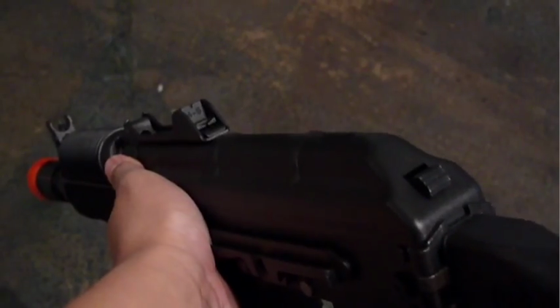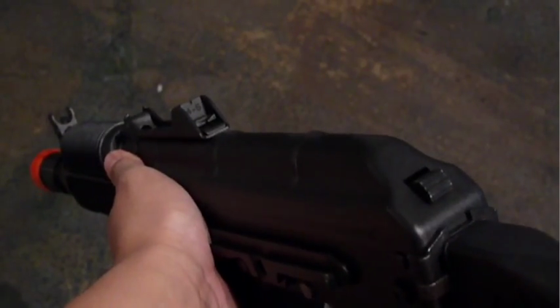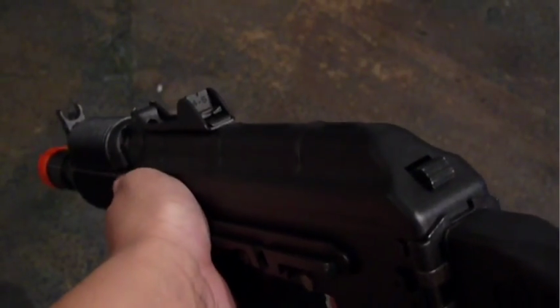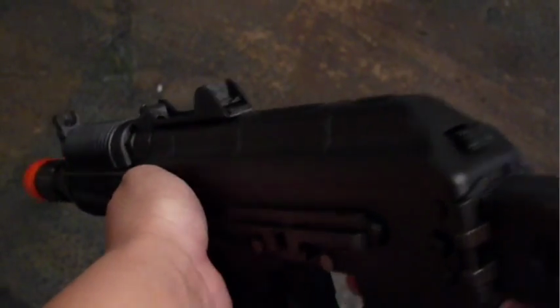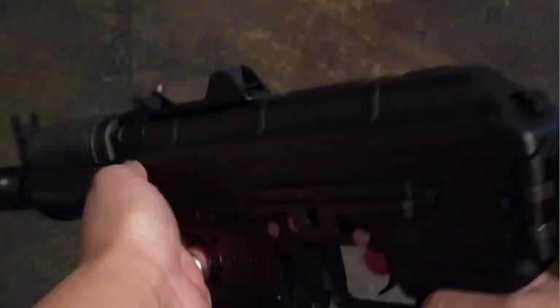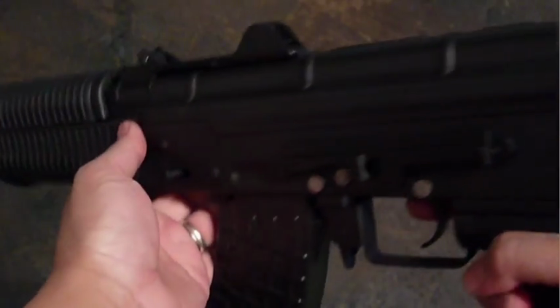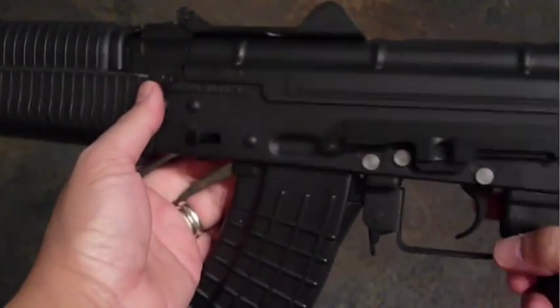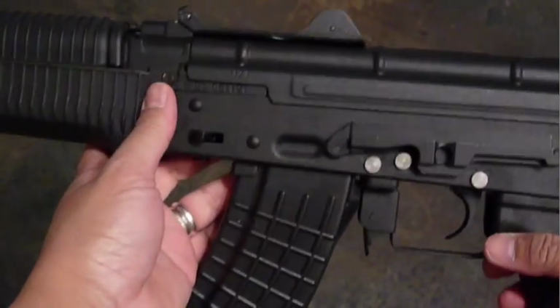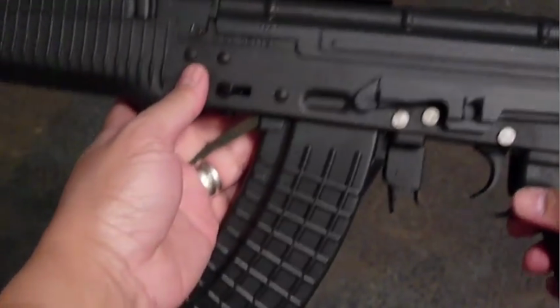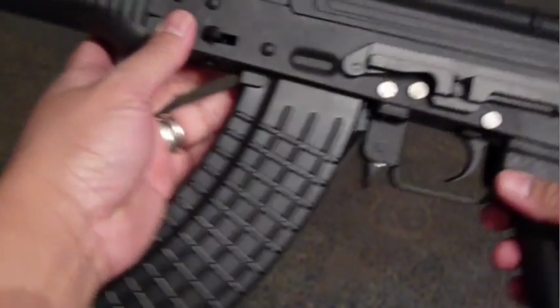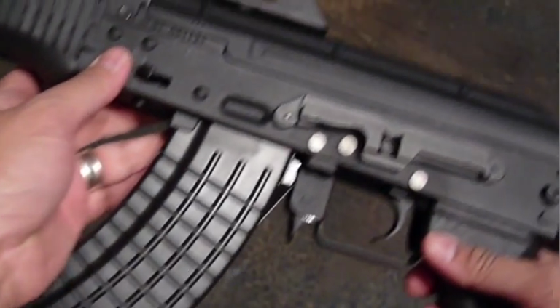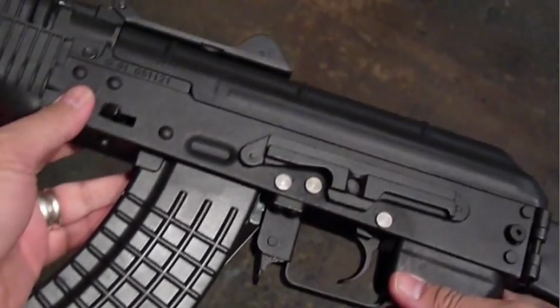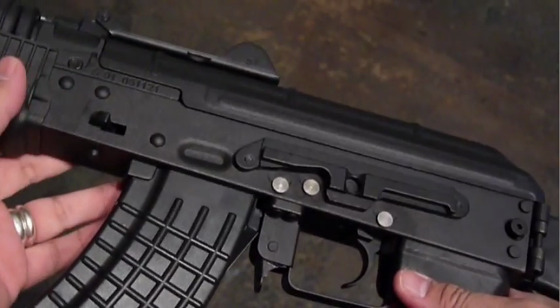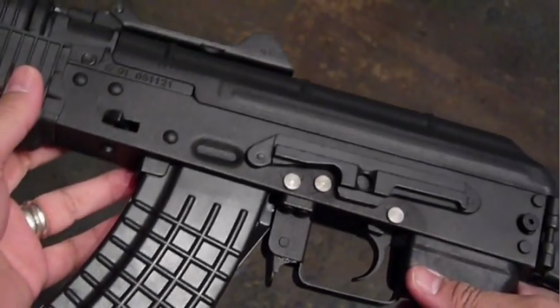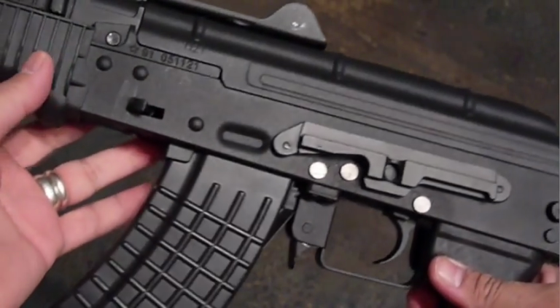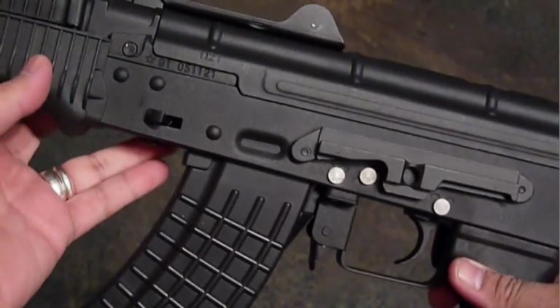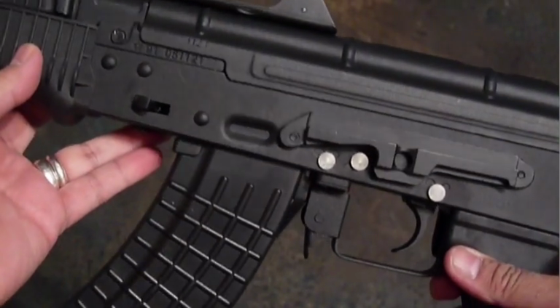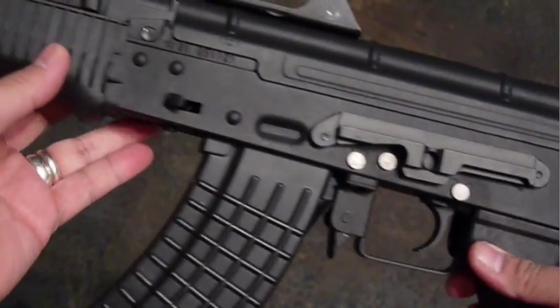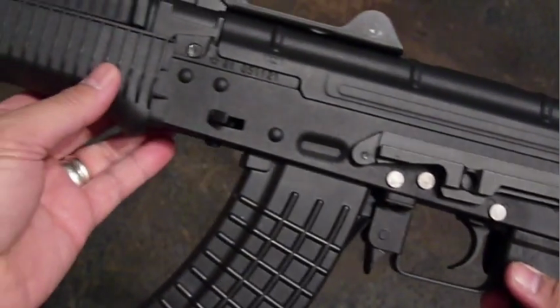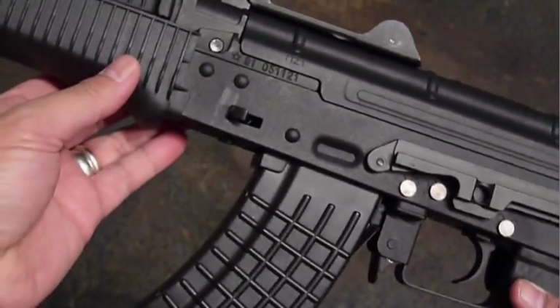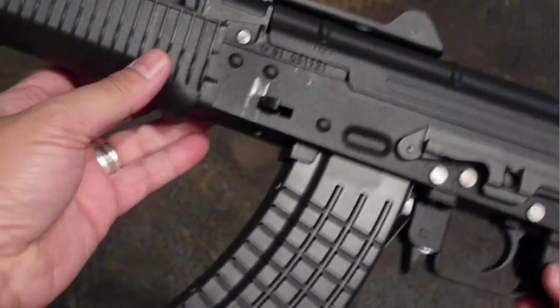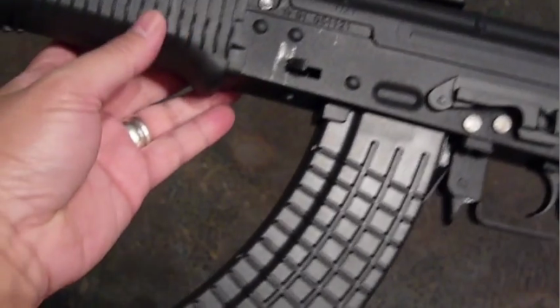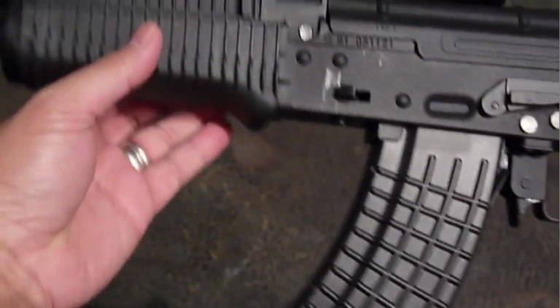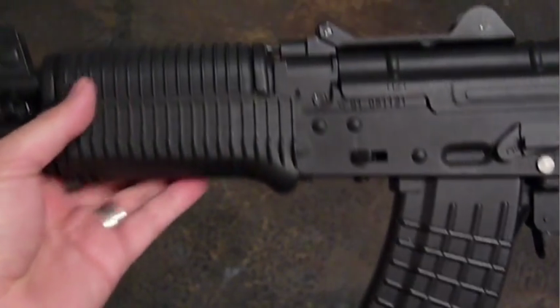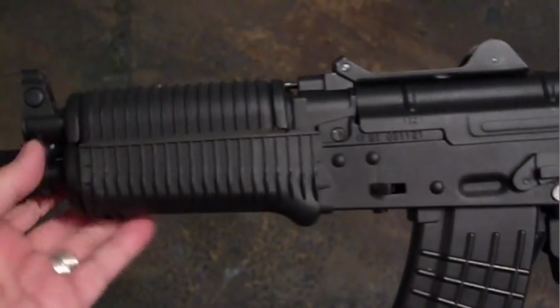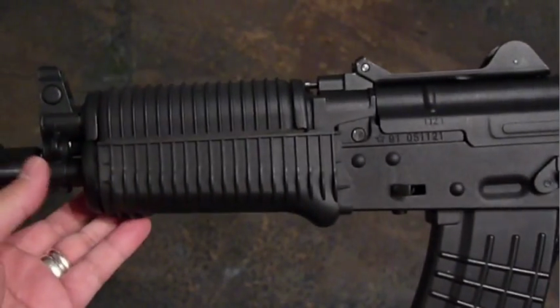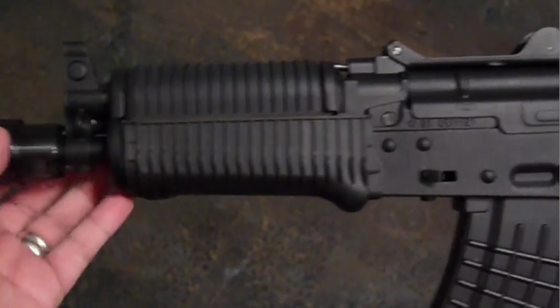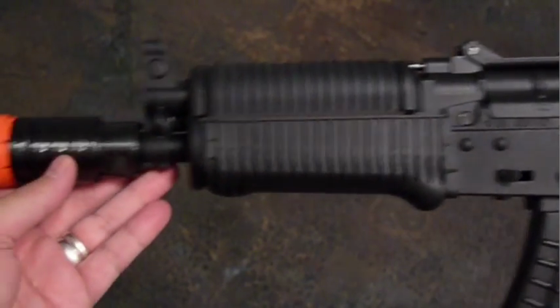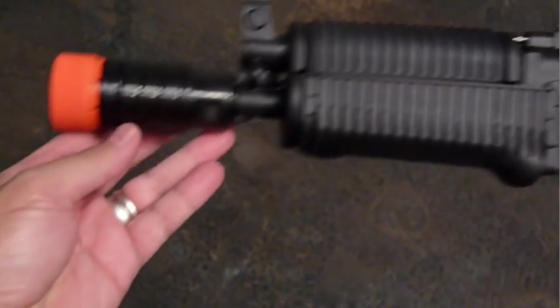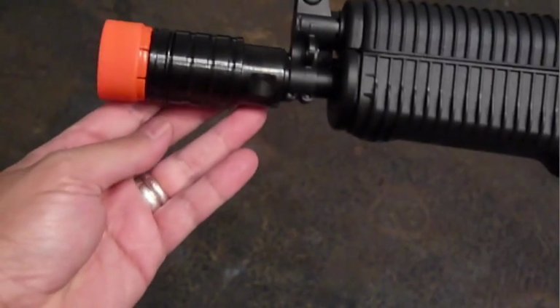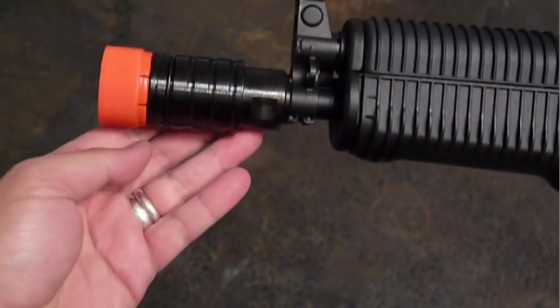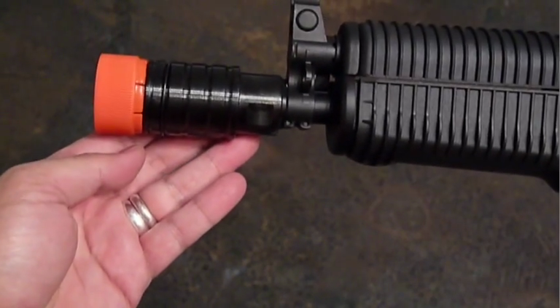There's ample room for a 9.6 volt, or even a 10.8 volt stick battery. Now for the oddball features: the RK-12 comes with an AK-47 style magazine, but it really should be an AK-74 magazine, which are compatible with this AEG.